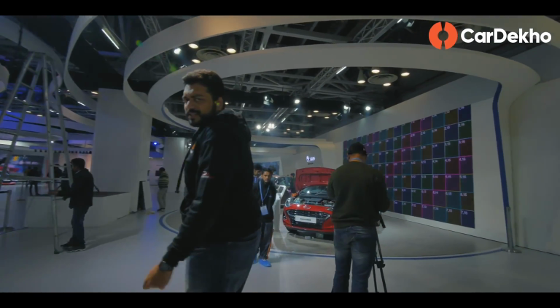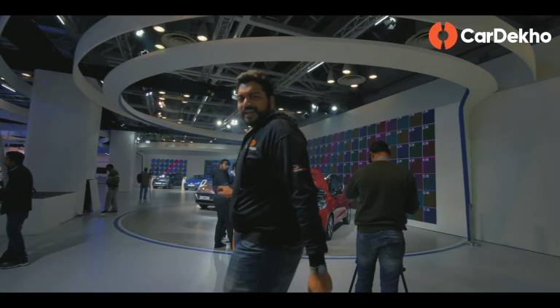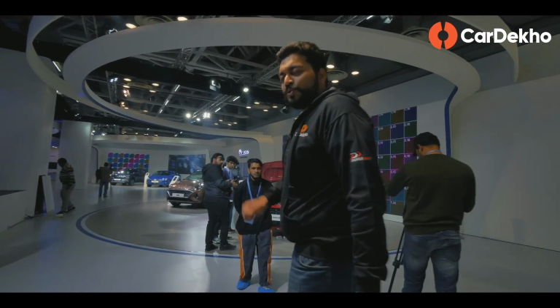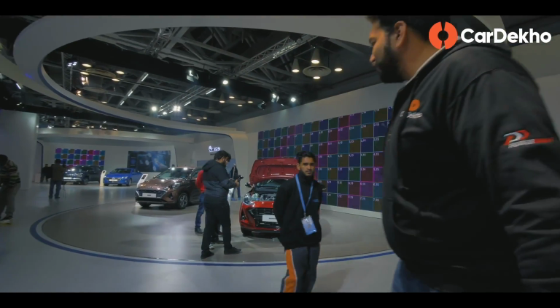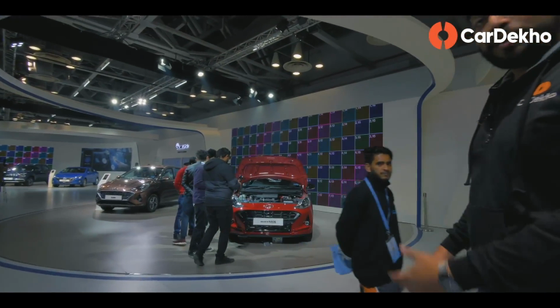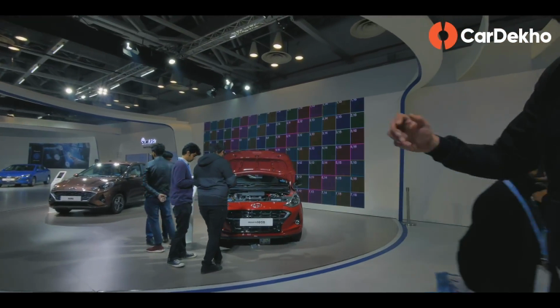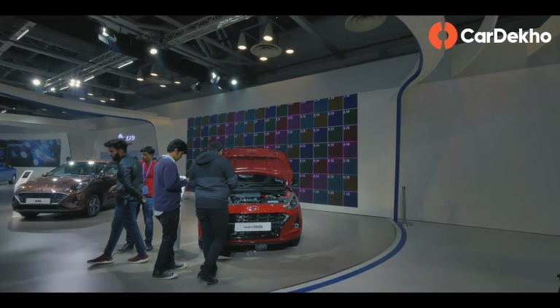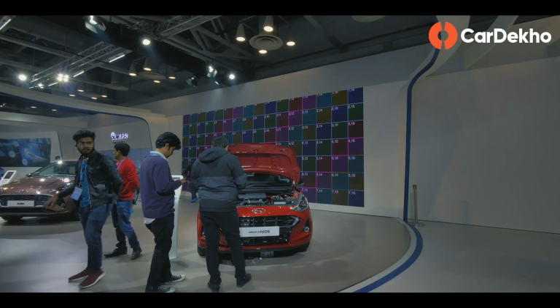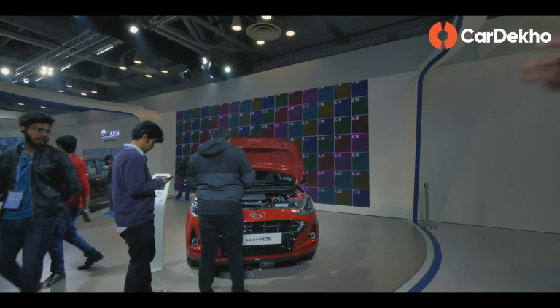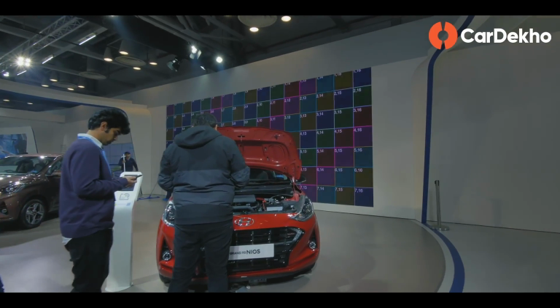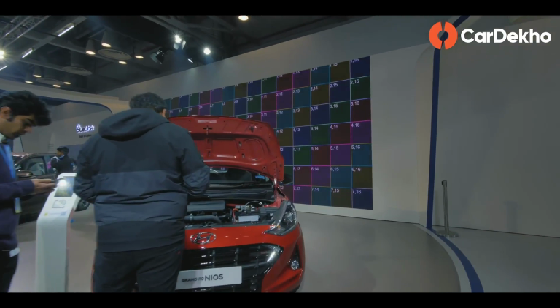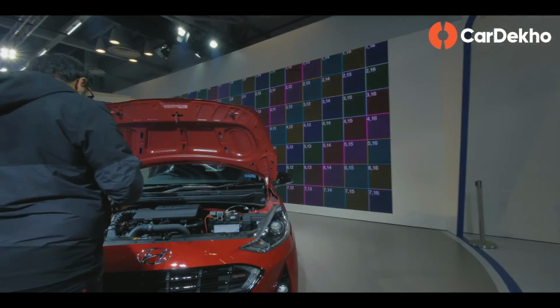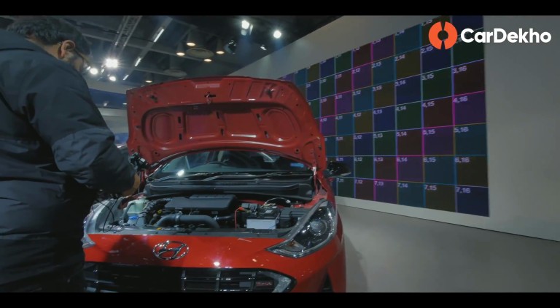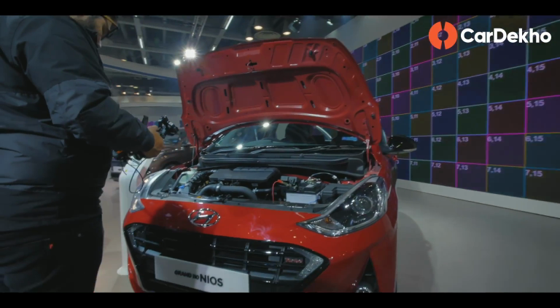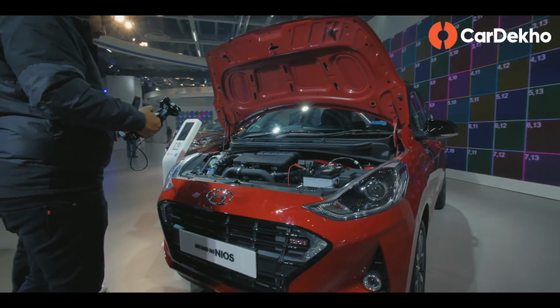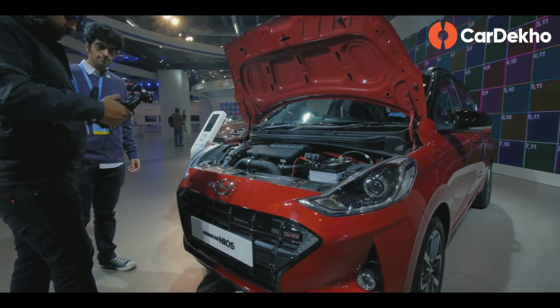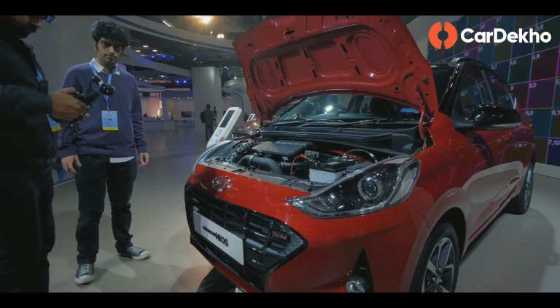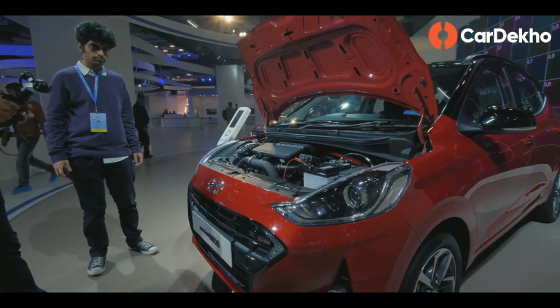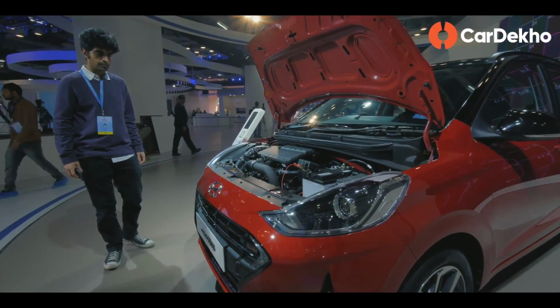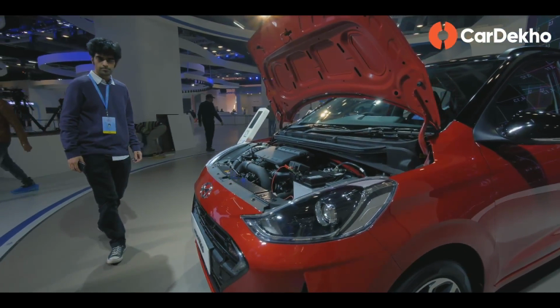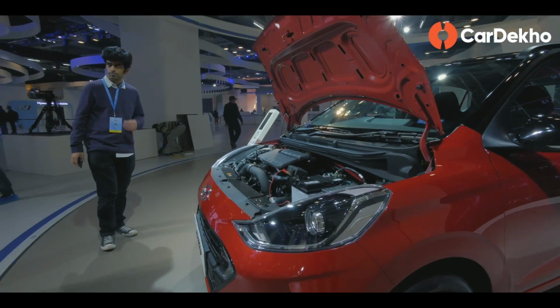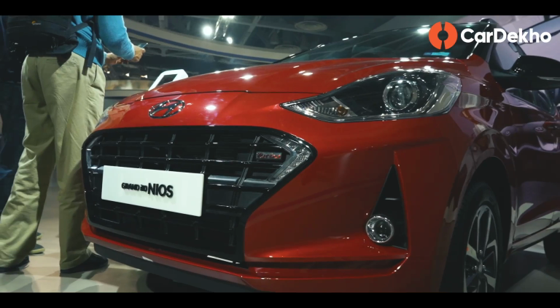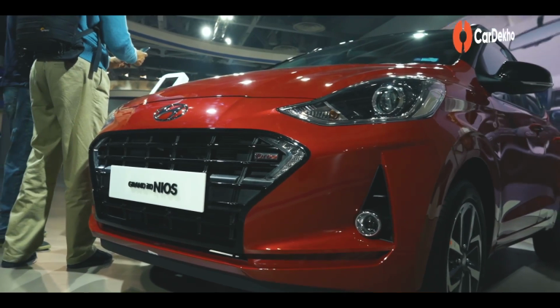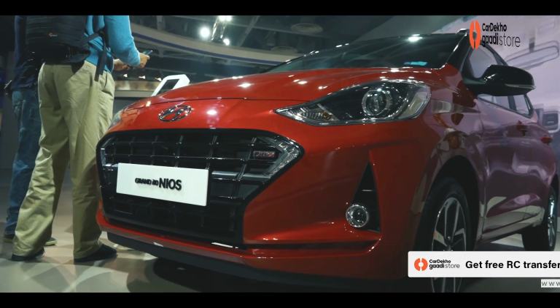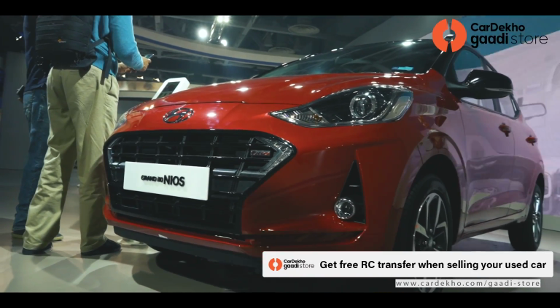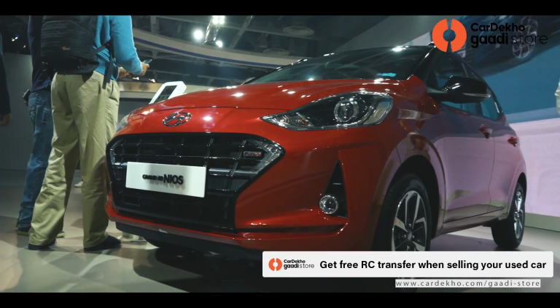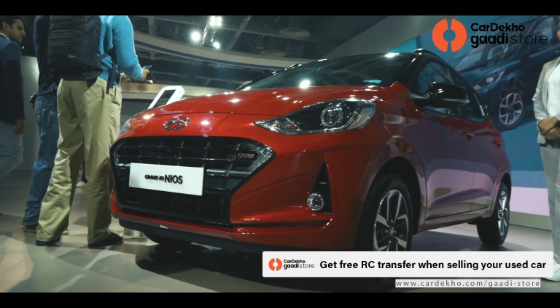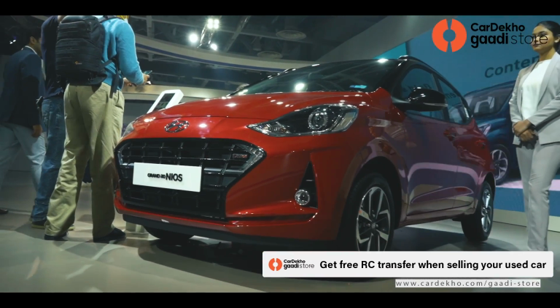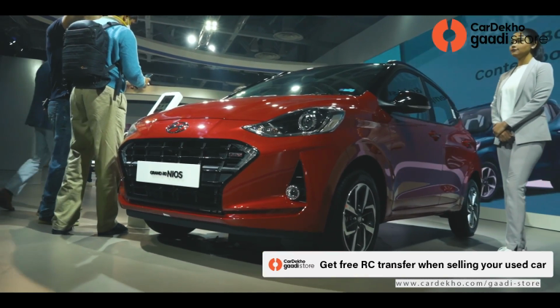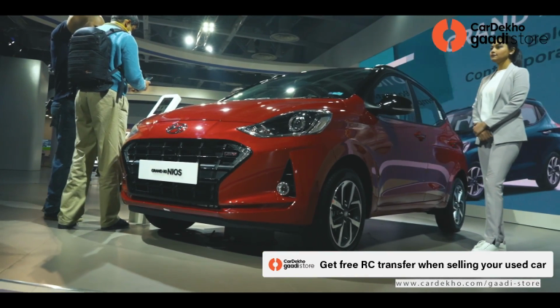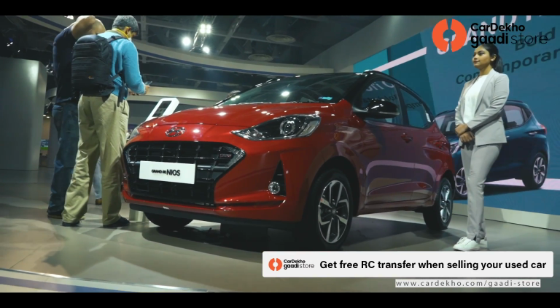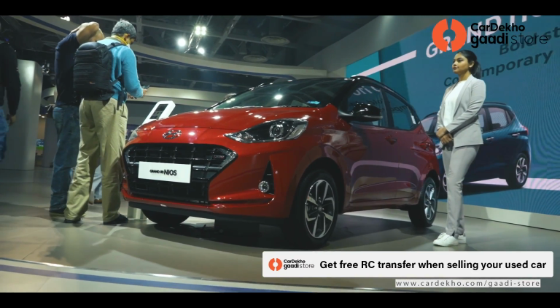Why has the Neos opened its bonnet here? That's because this is the Grand i10 Neos Turbo Petrol, in which you get more than 100 horsepower, giving around 61 Nm of additional torque over the standard Hyundai Grand i10 Neos.